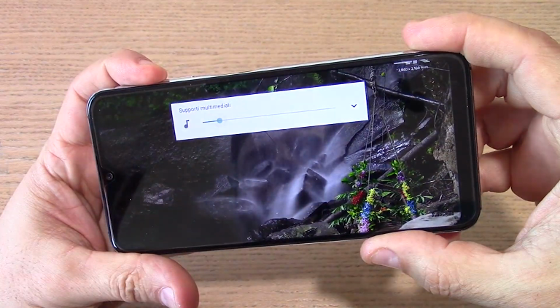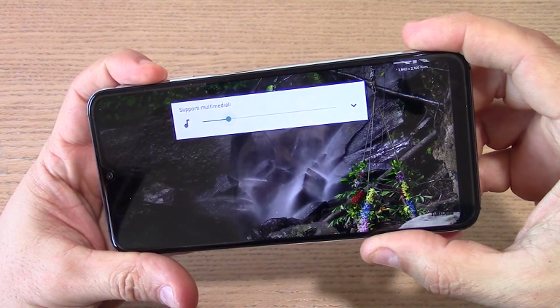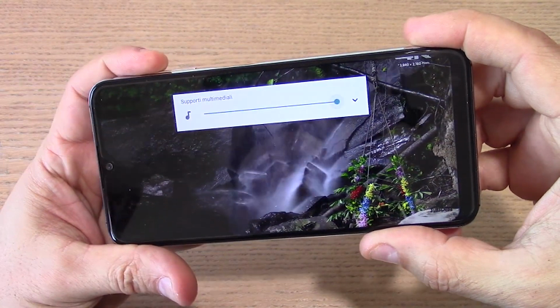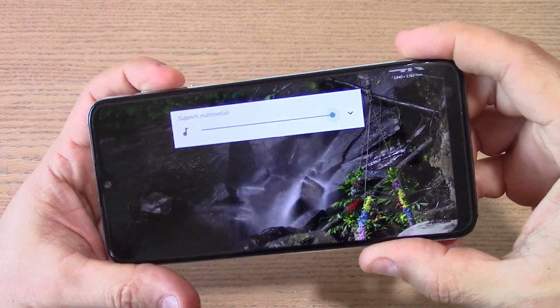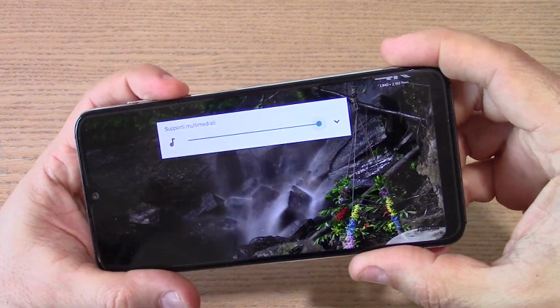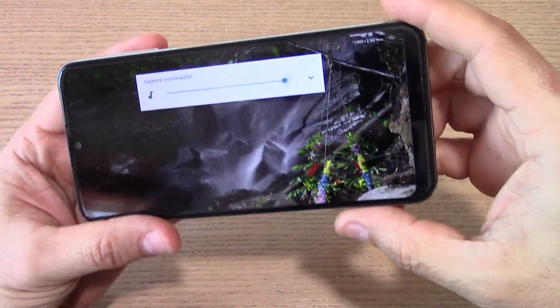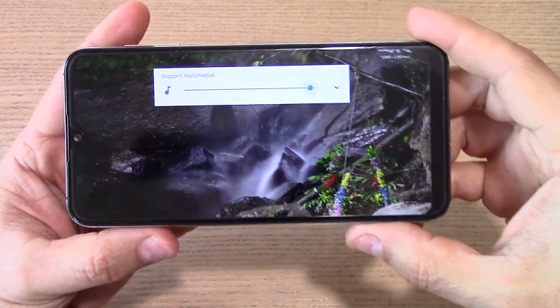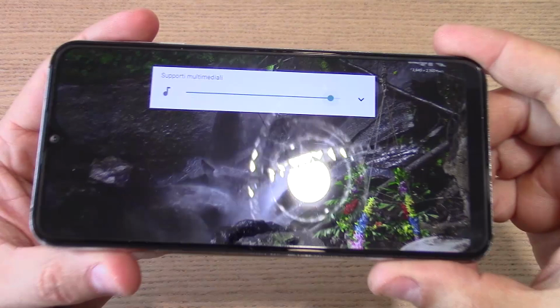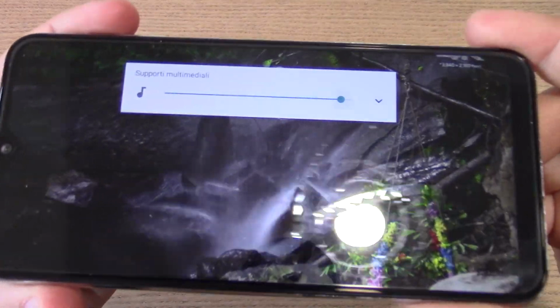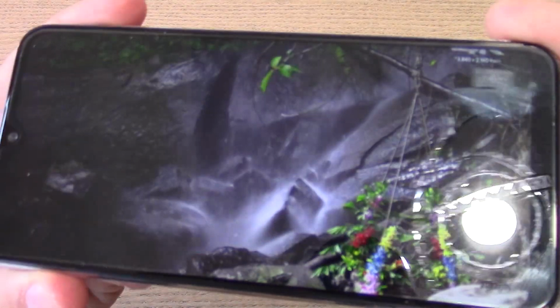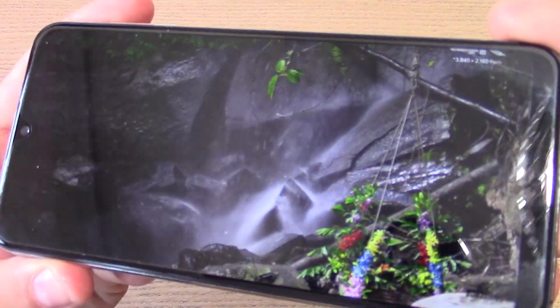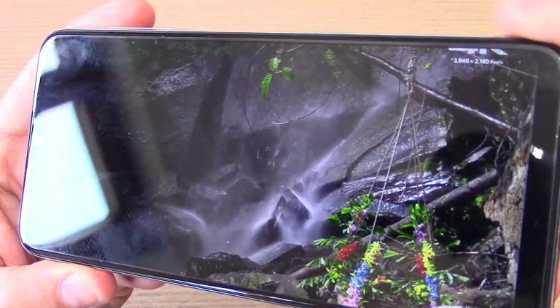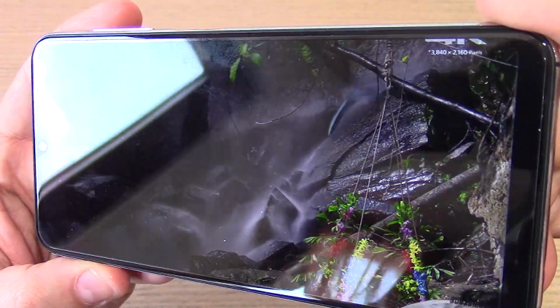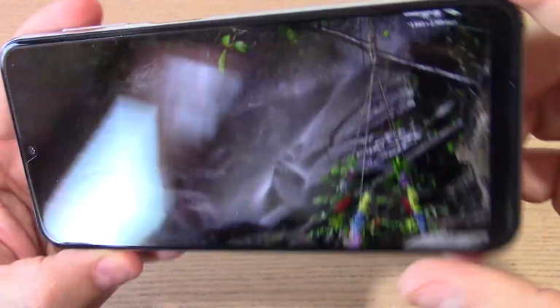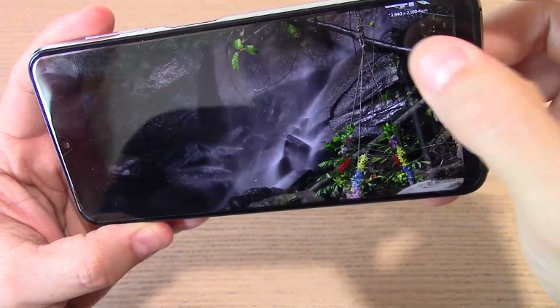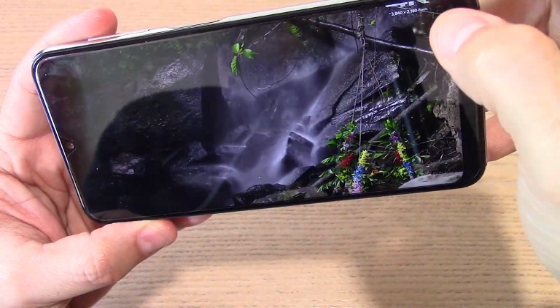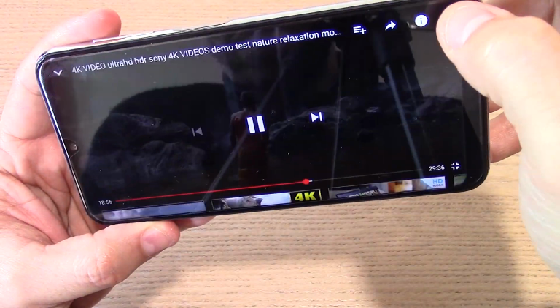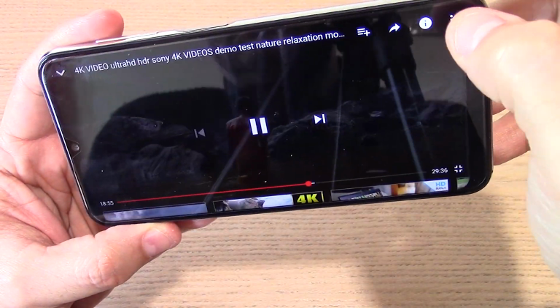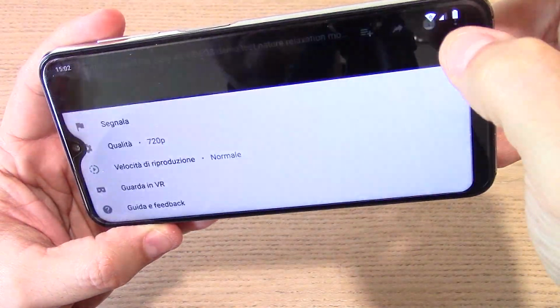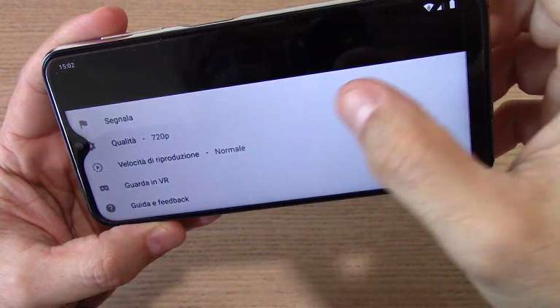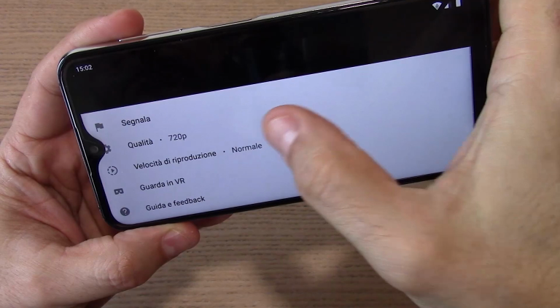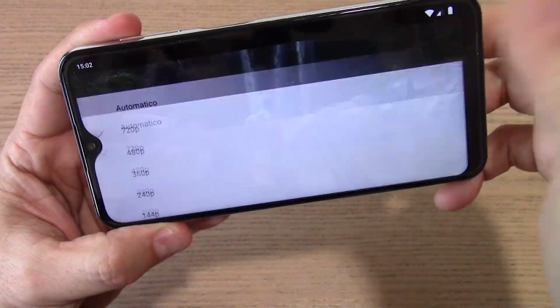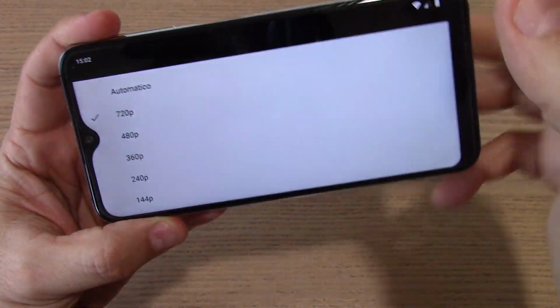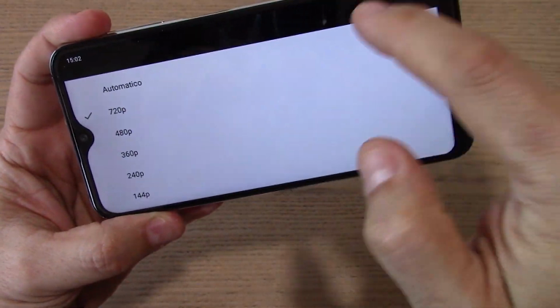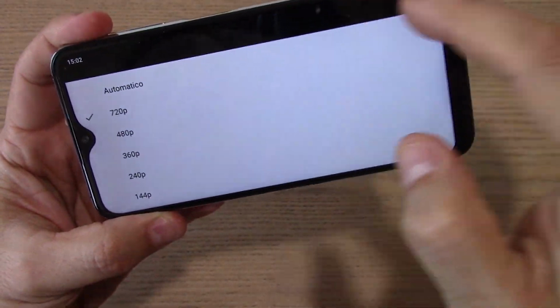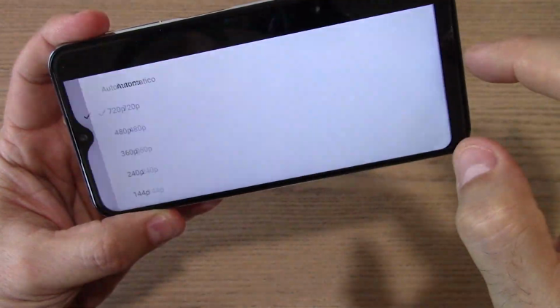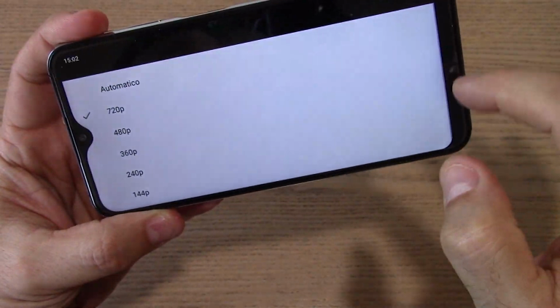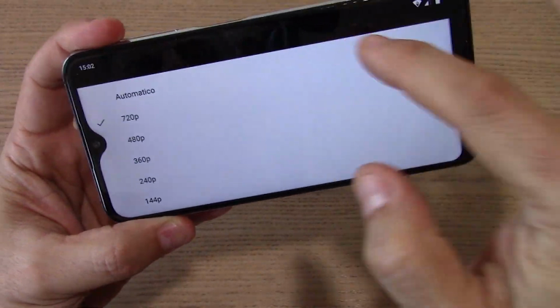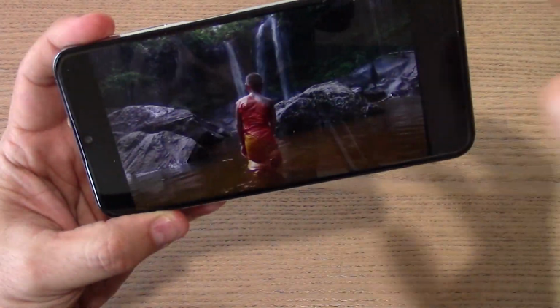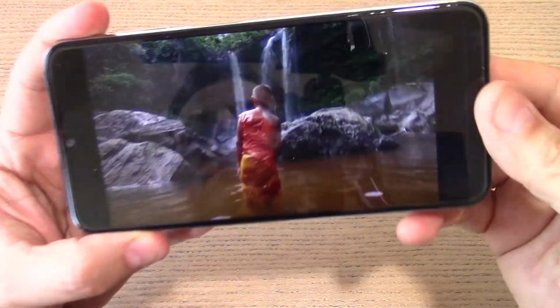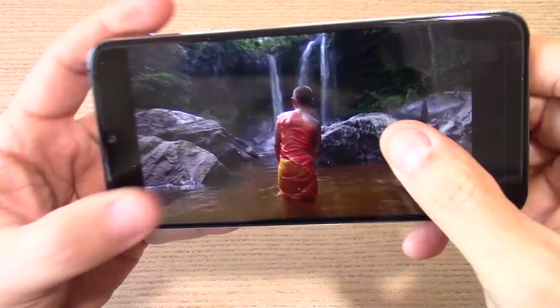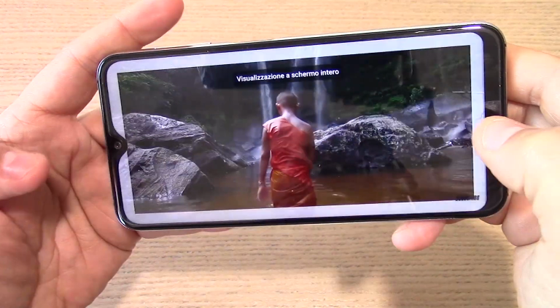La qualità video su YouTube arriva purtroppo solo fino a 720p e non possiamo che tenercela, essendo un pannello HD Plus.